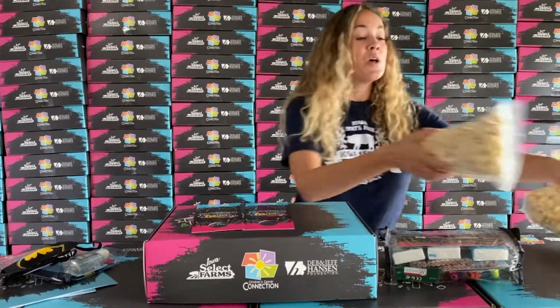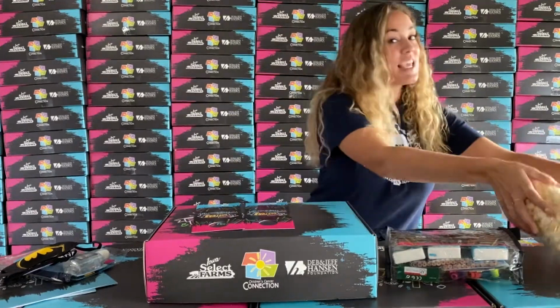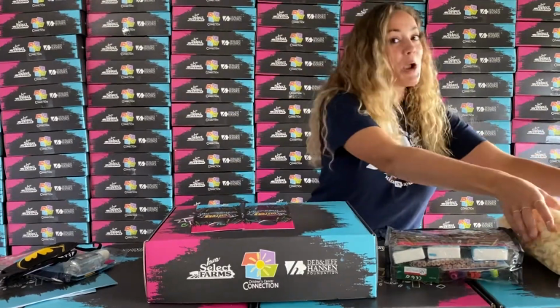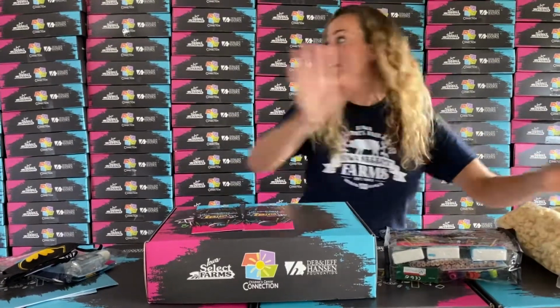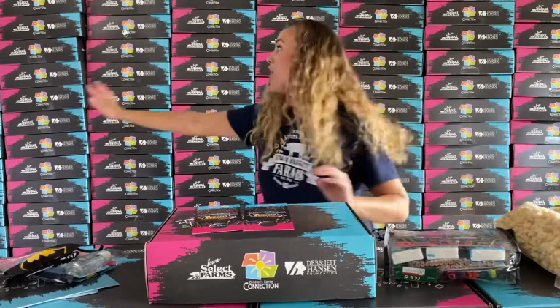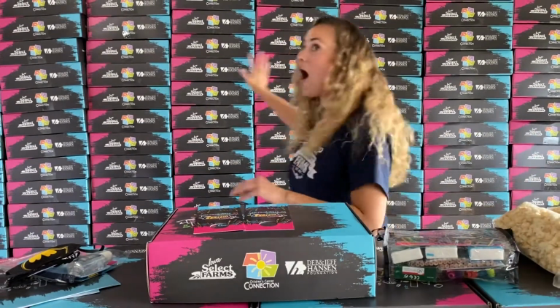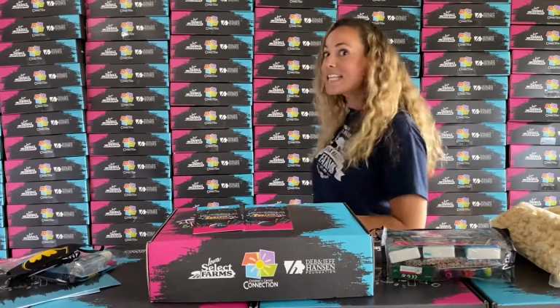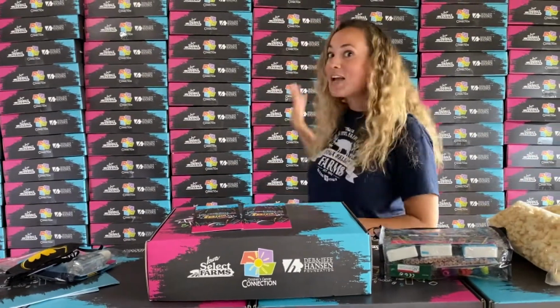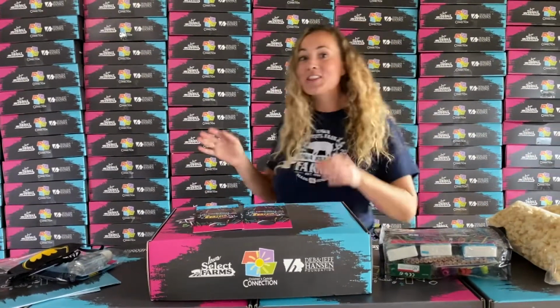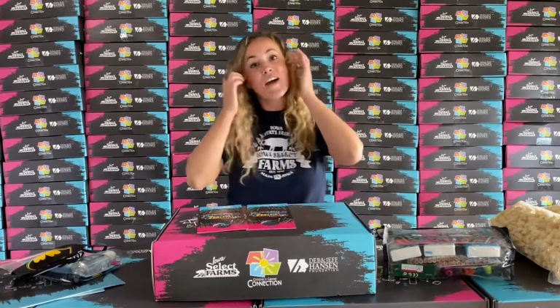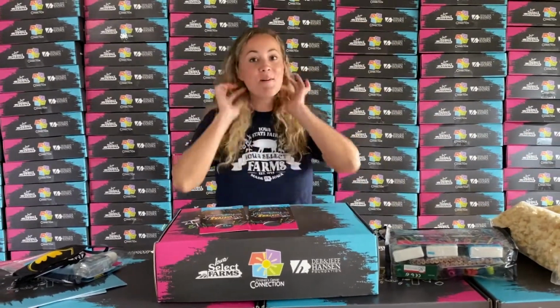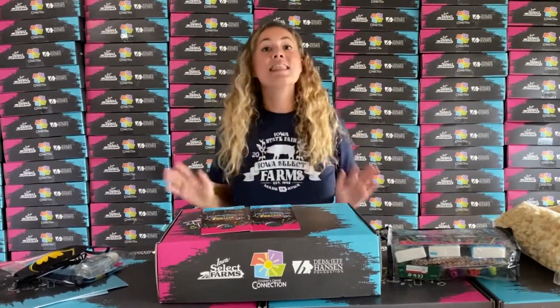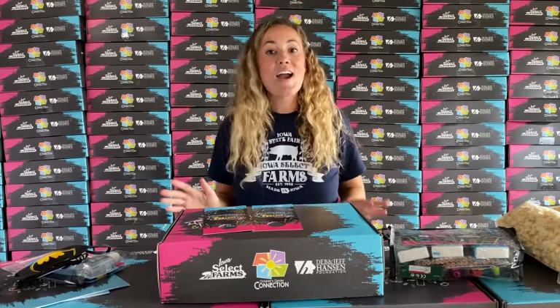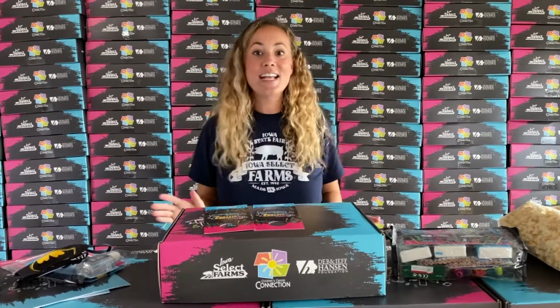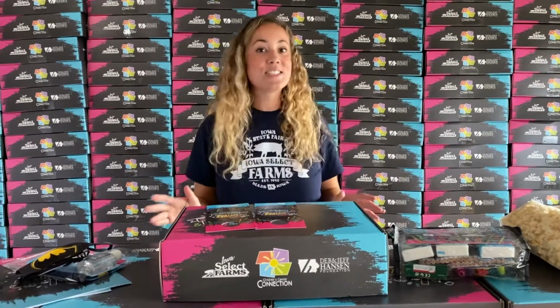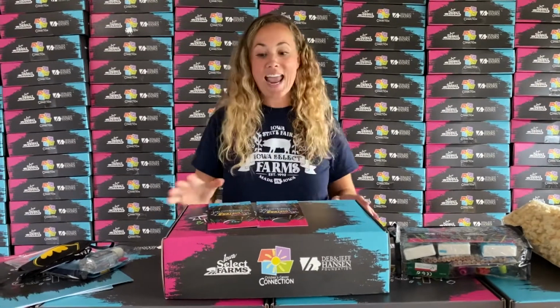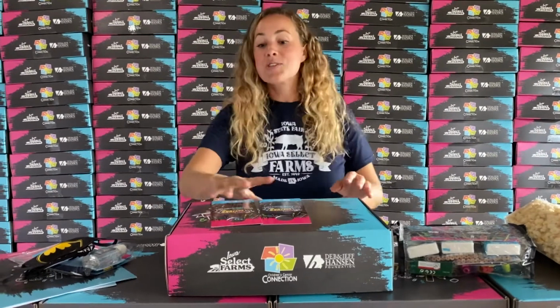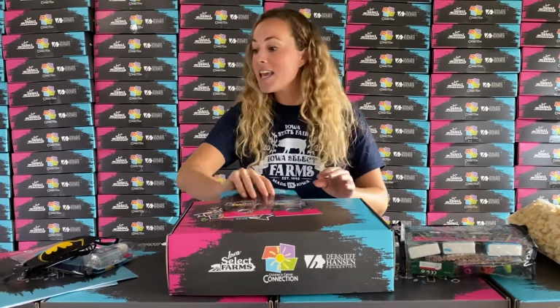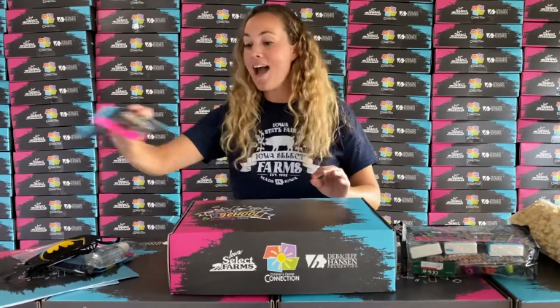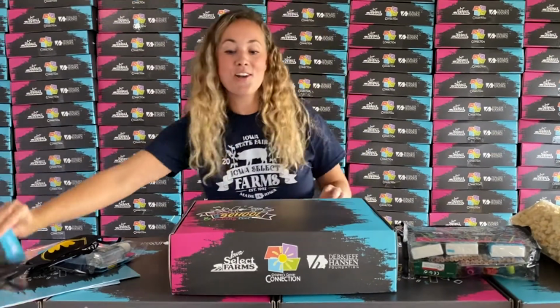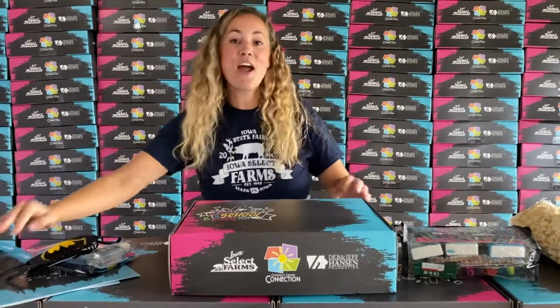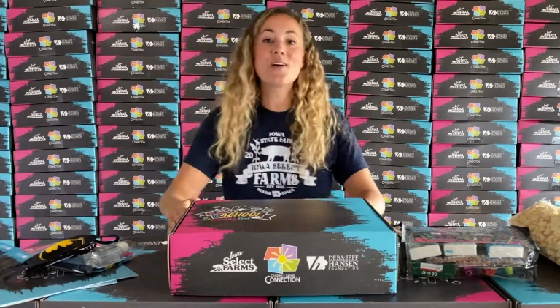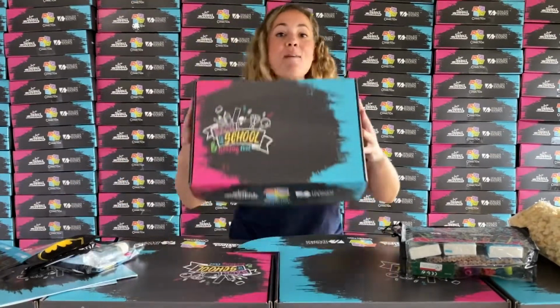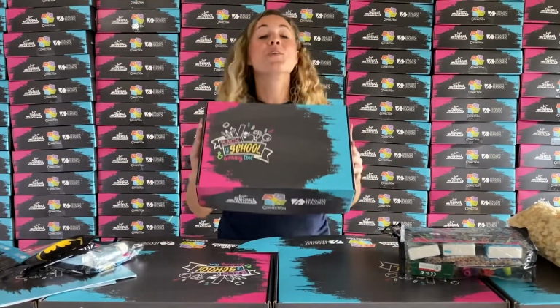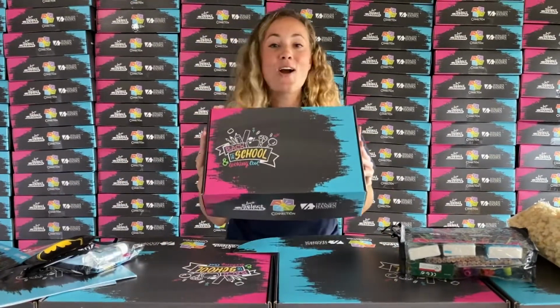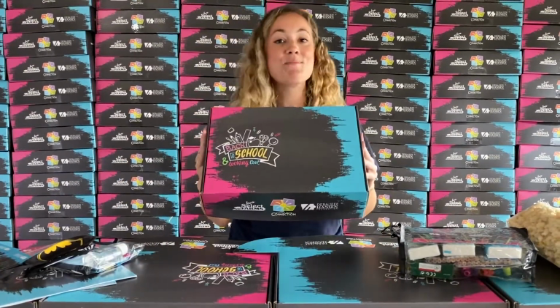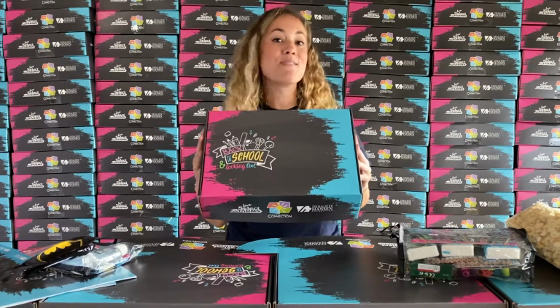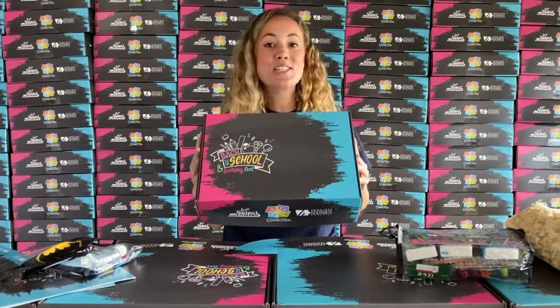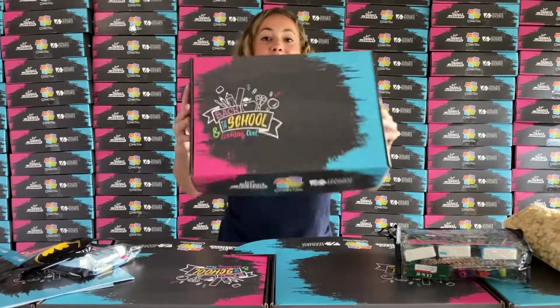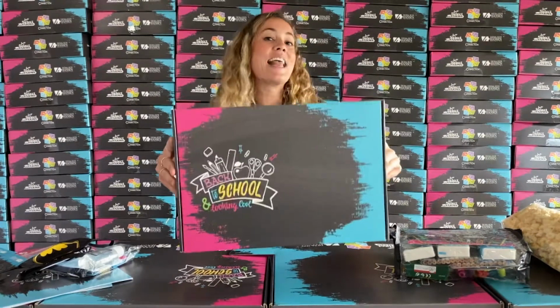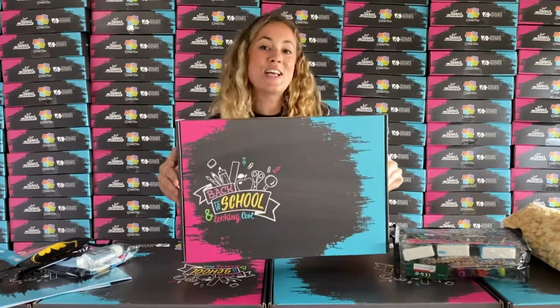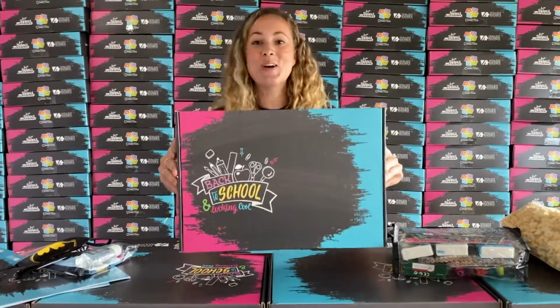So these care packages — all 635 of them — are hitting the mail today. So keep an eye on your front doorstep; you guys are all going to be headed back to school and looking cool!